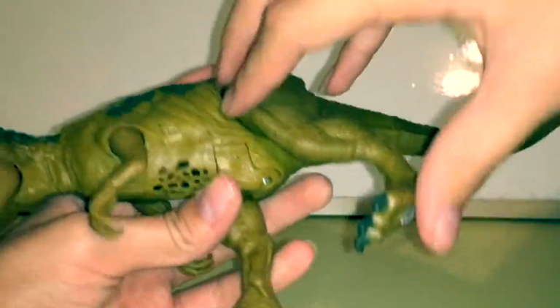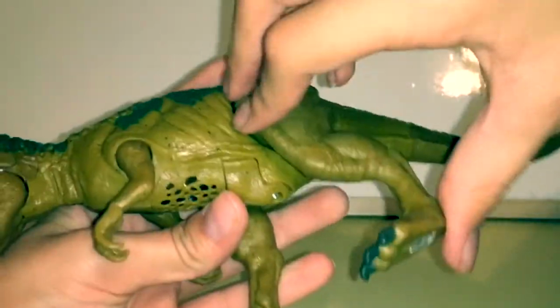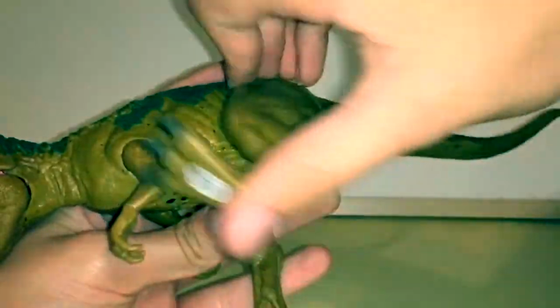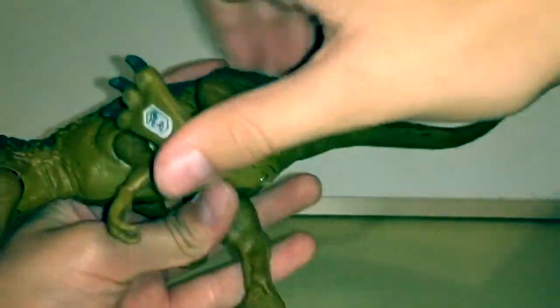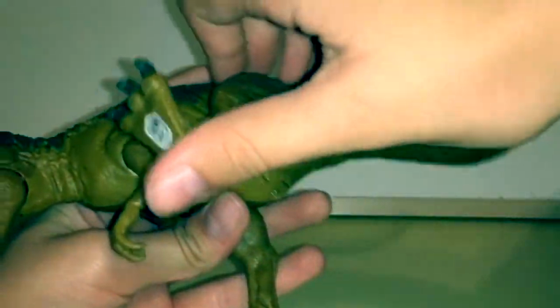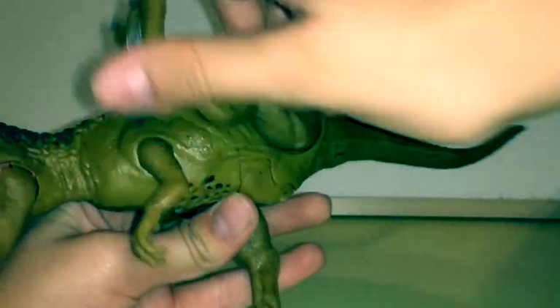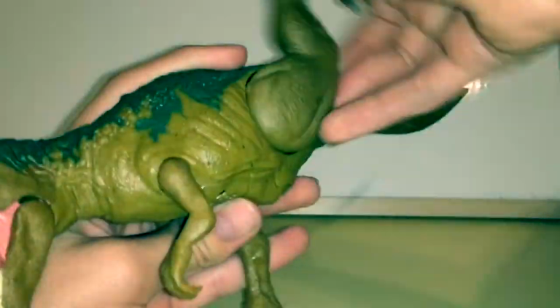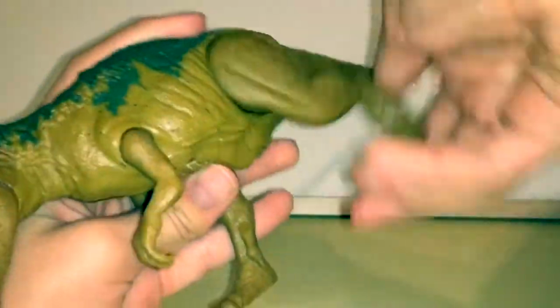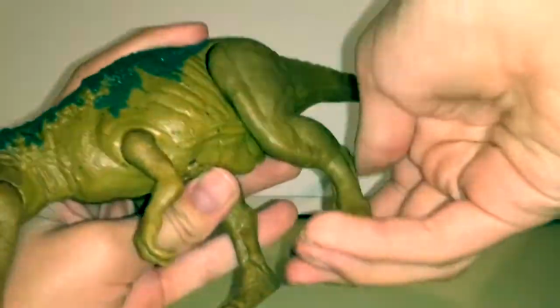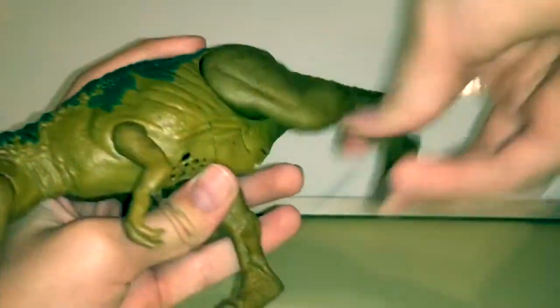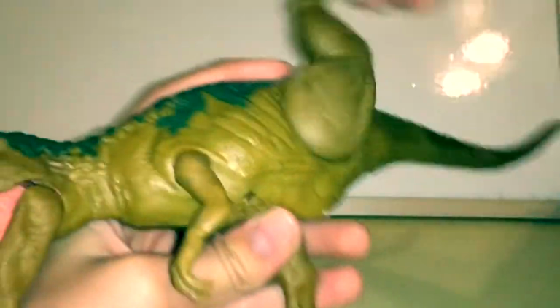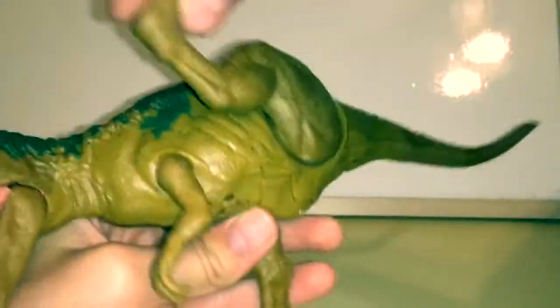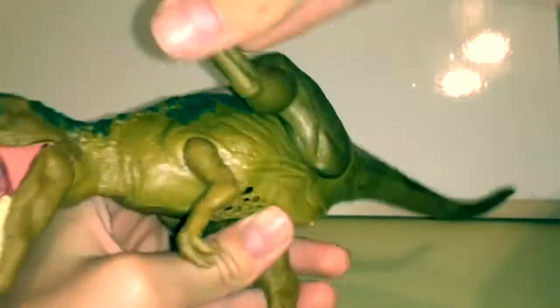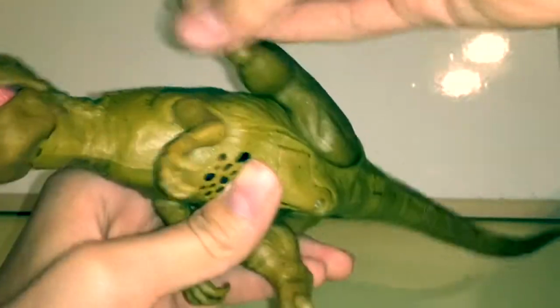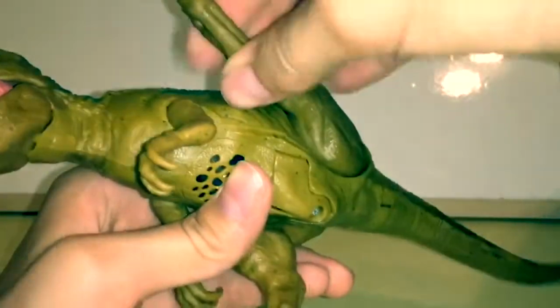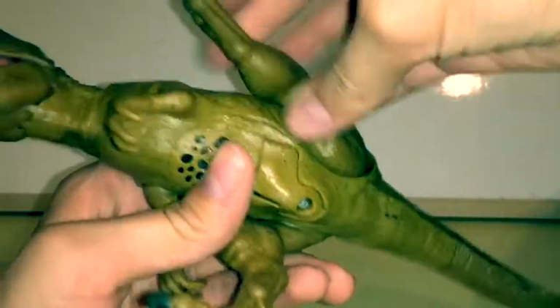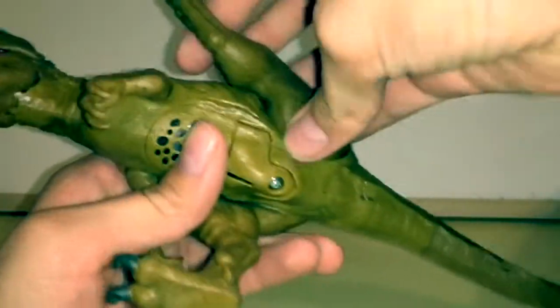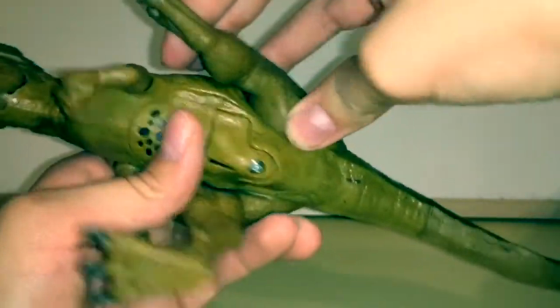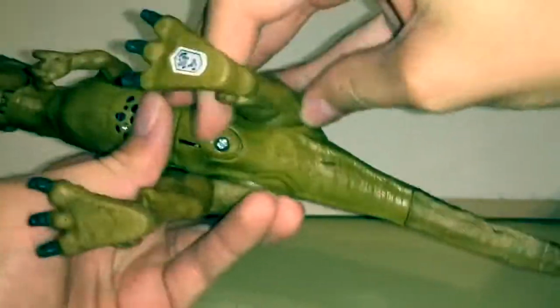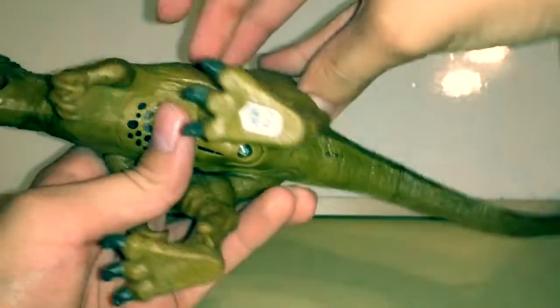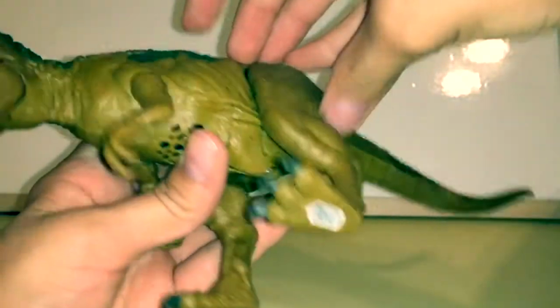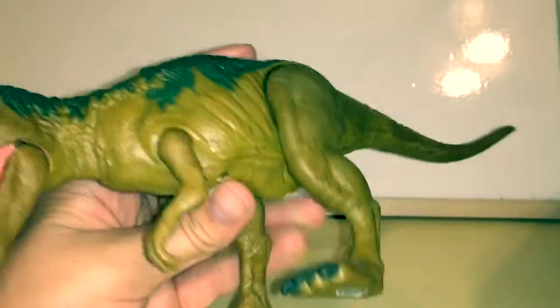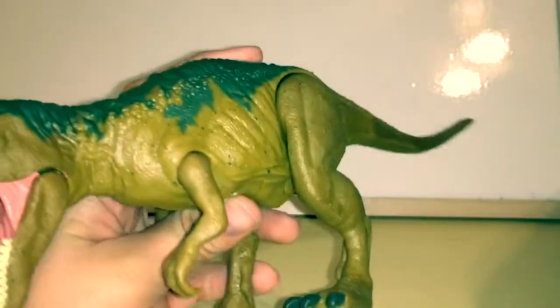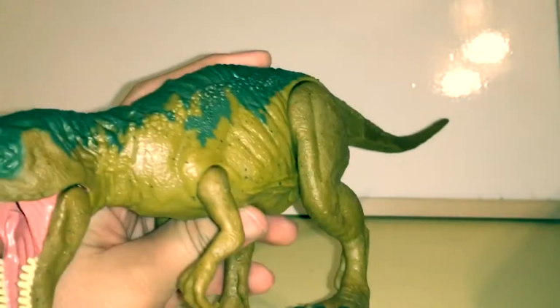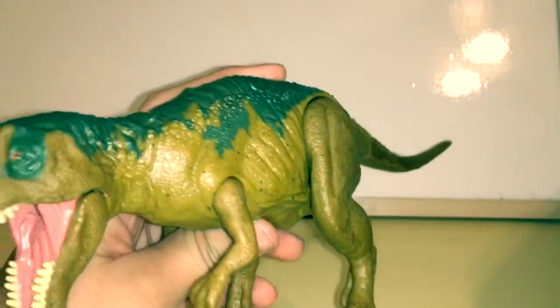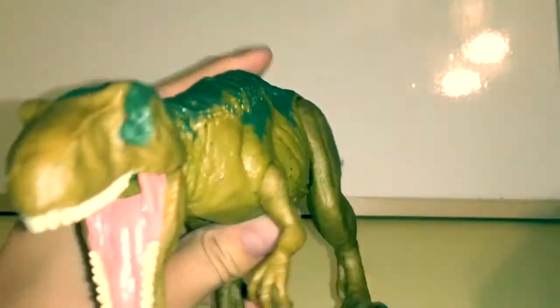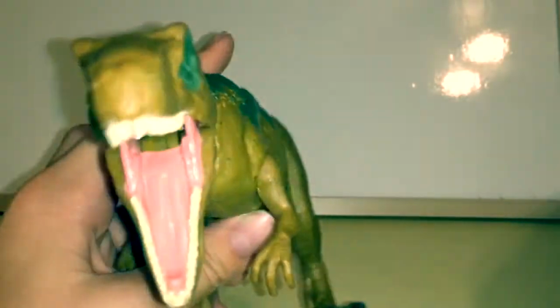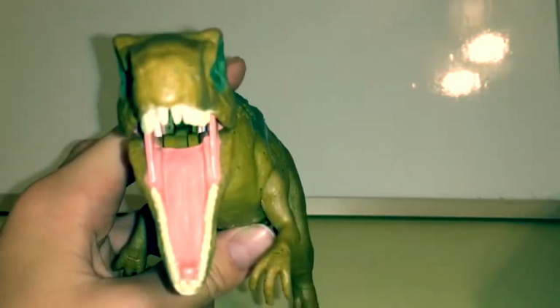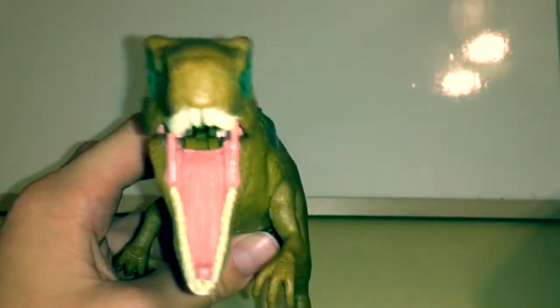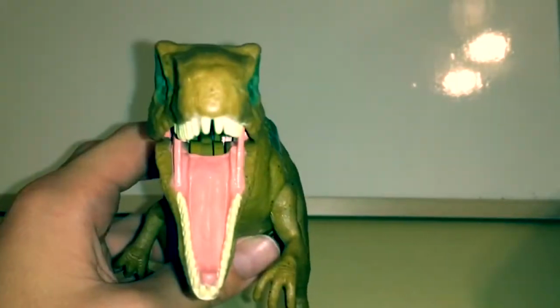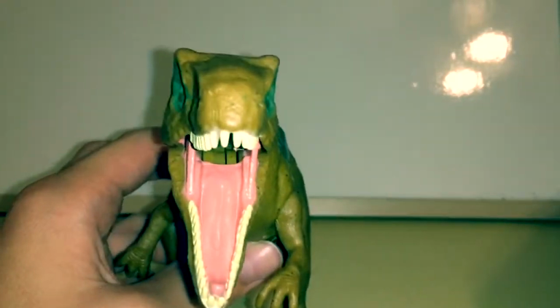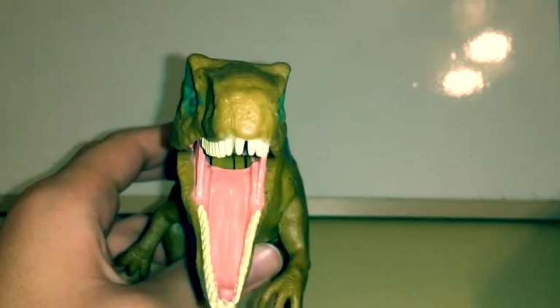The legs can go all the way around. And that's pretty much it for articulation.